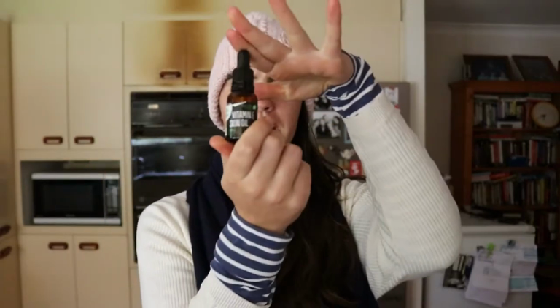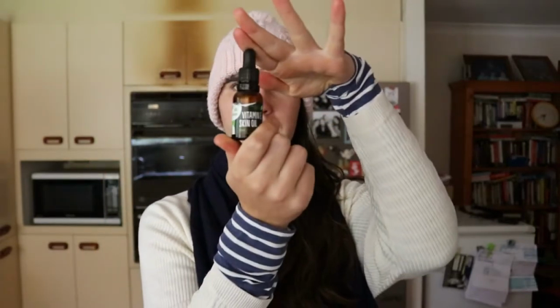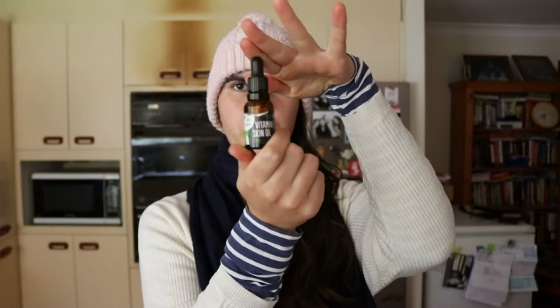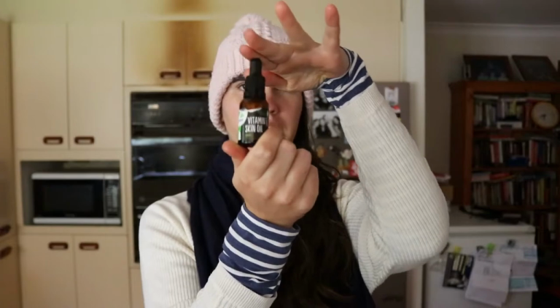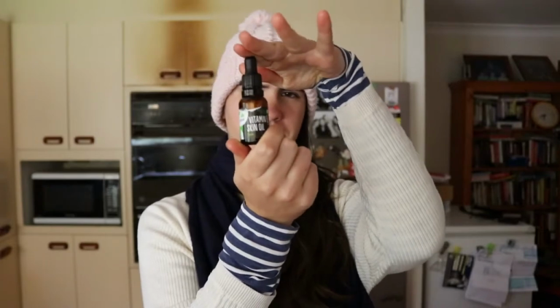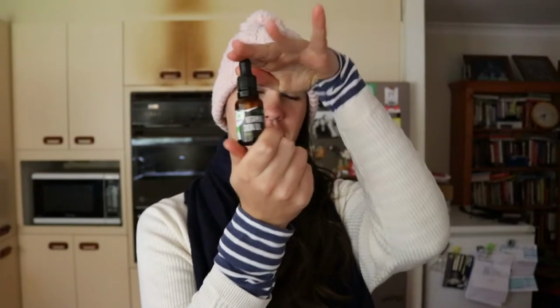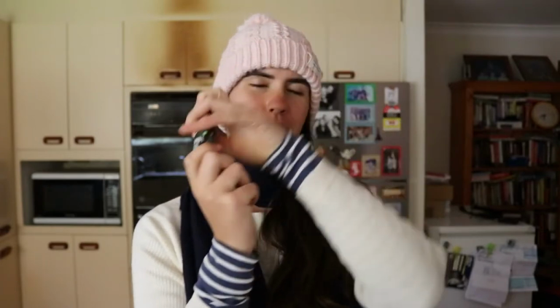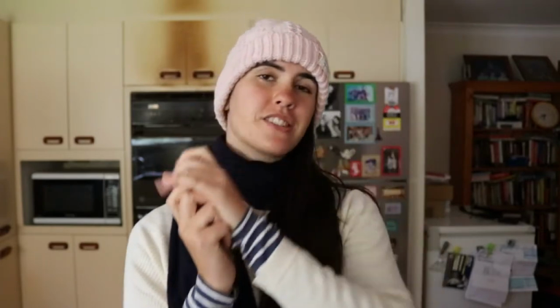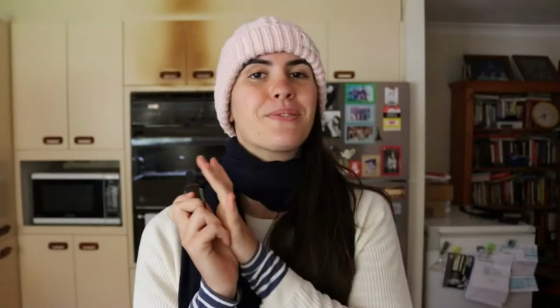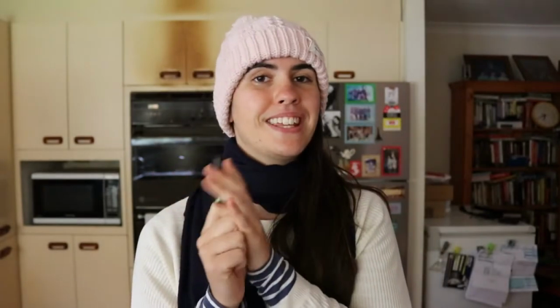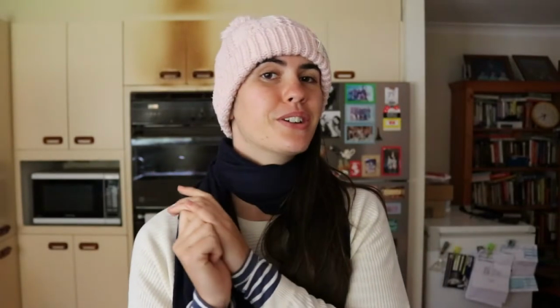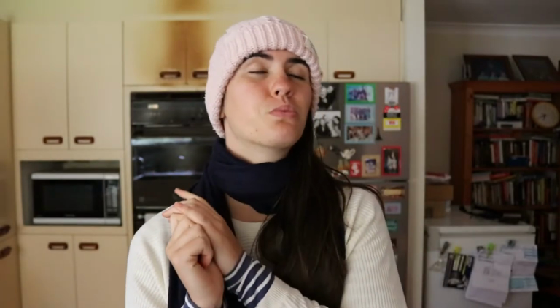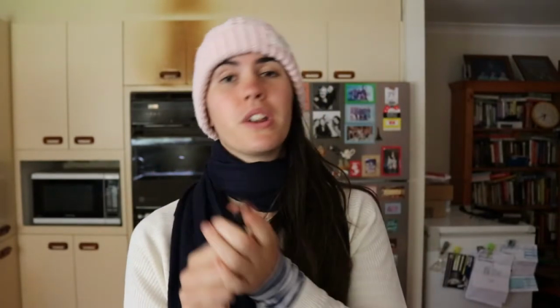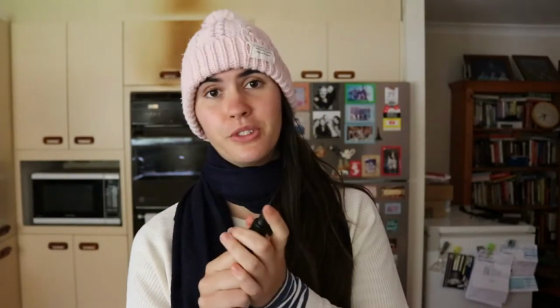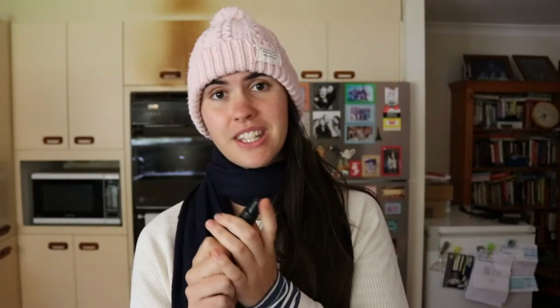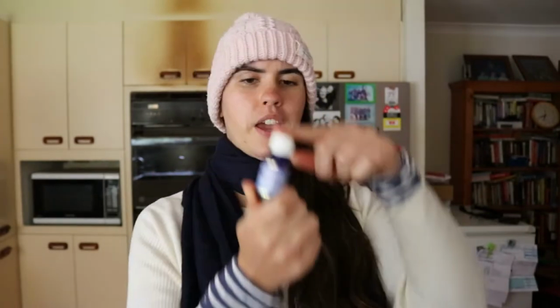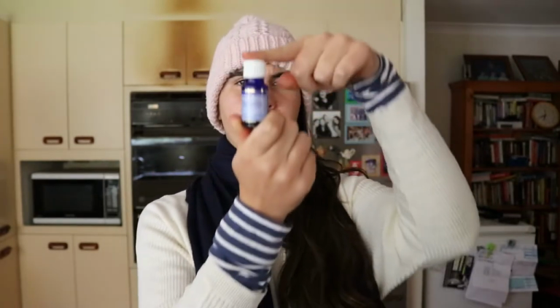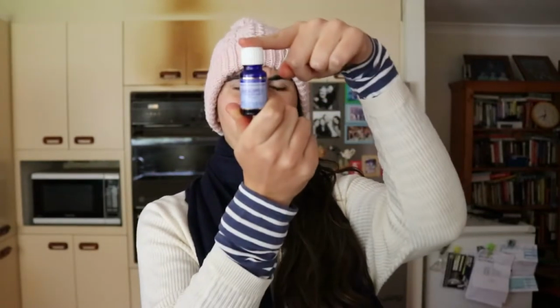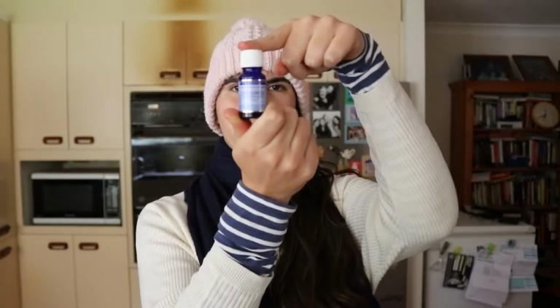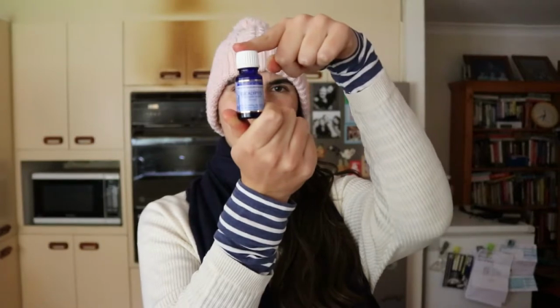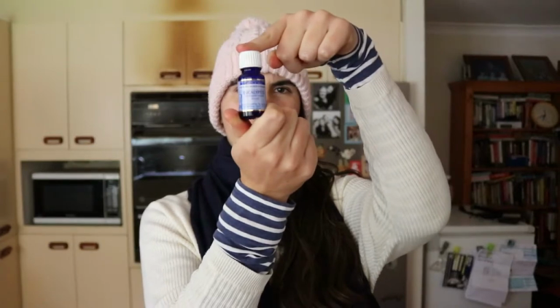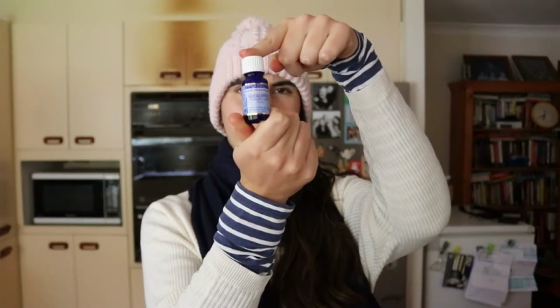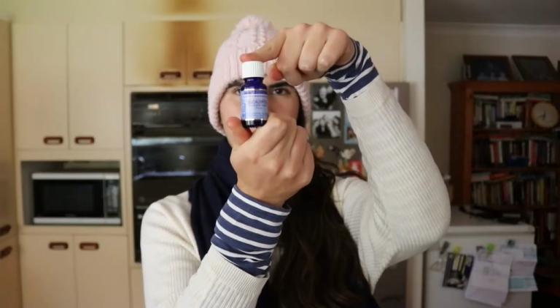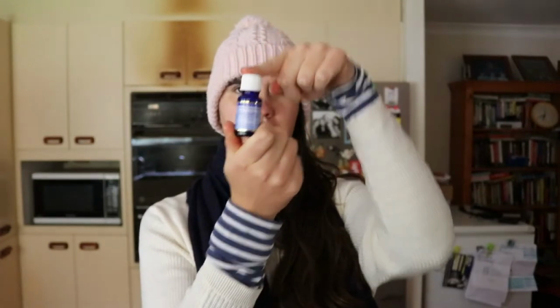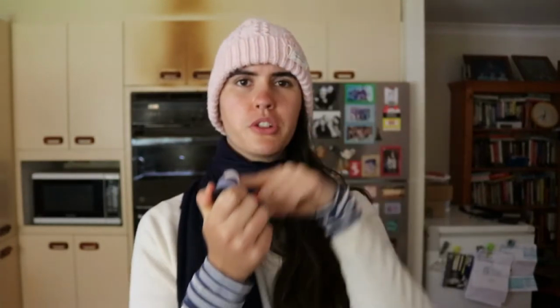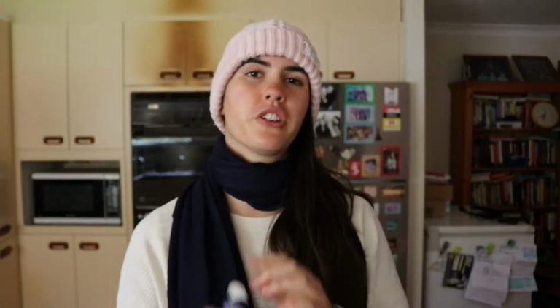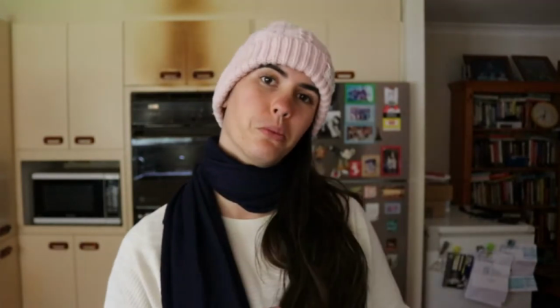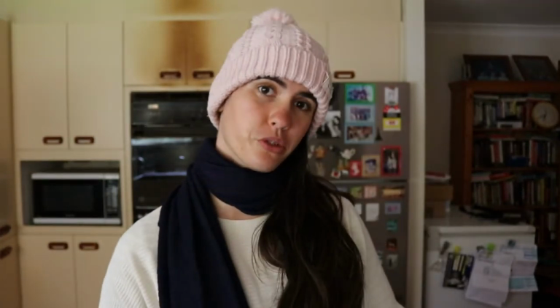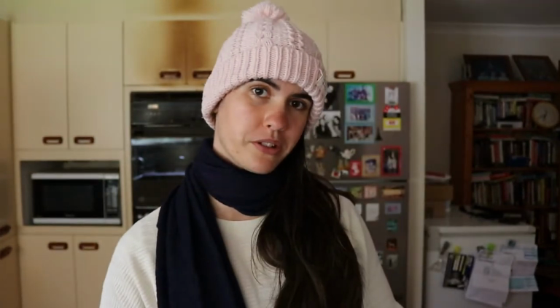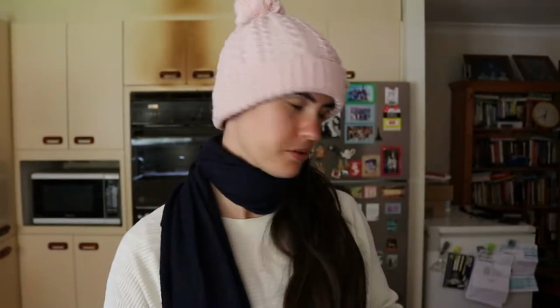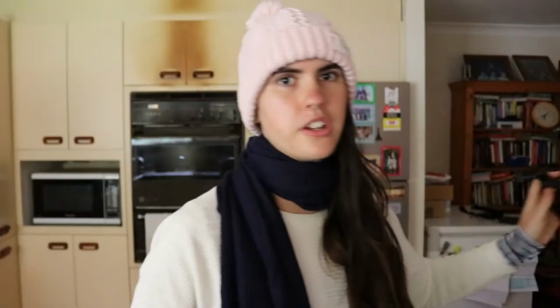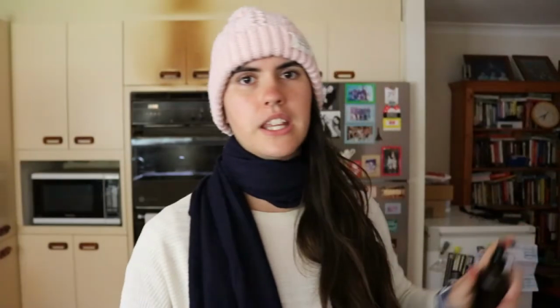Then you're going to need some vitamin E oil — as I've mentioned in the past, vitamin E oil is wonderful for skin. And finally, you're going to use some eucalyptus oil, which is going to help with sore muscles.